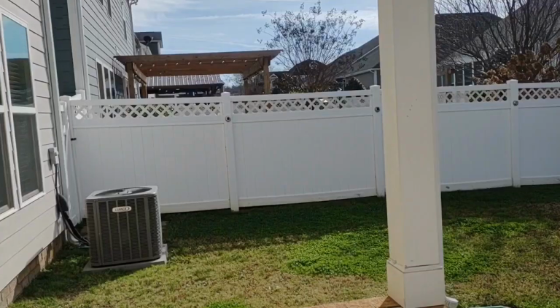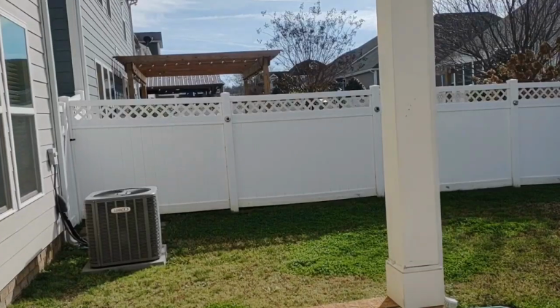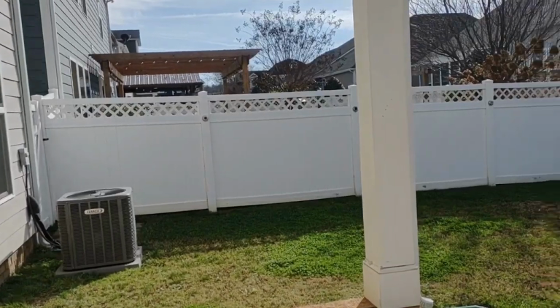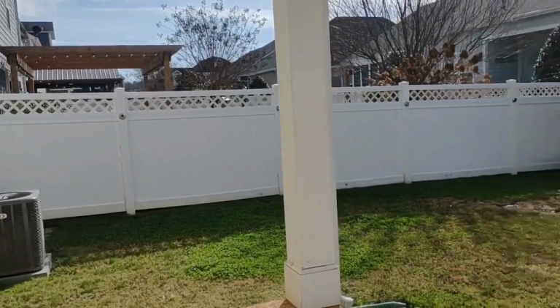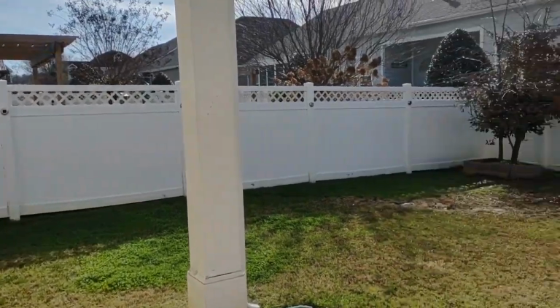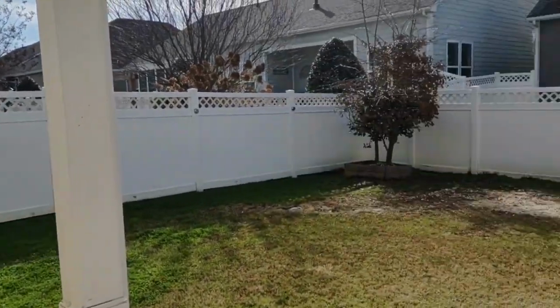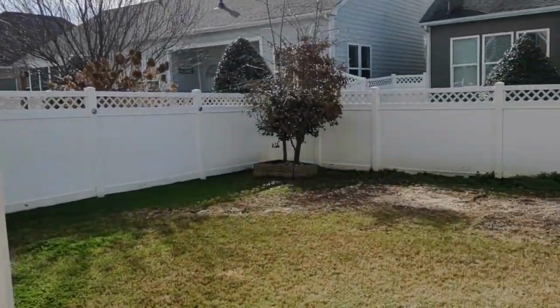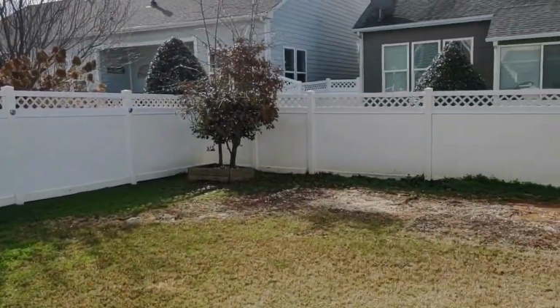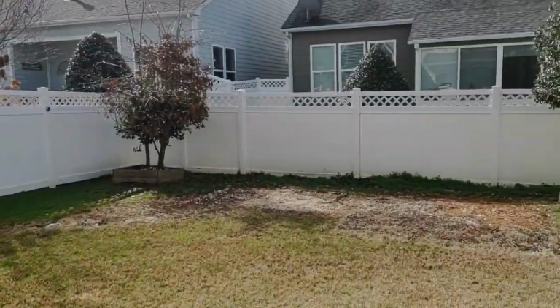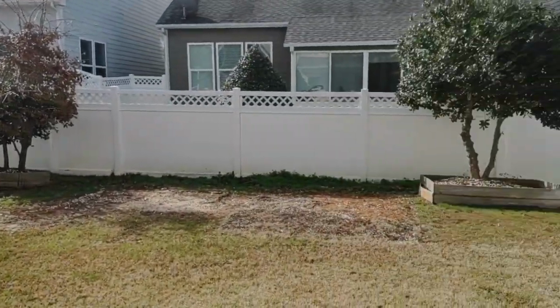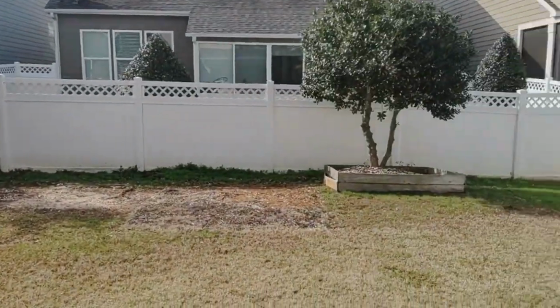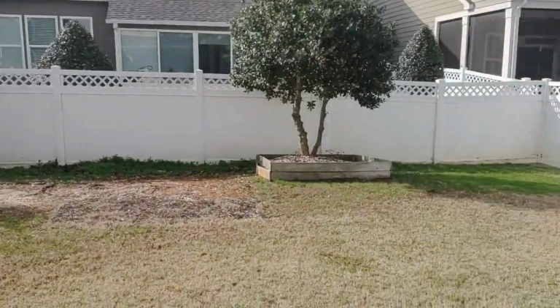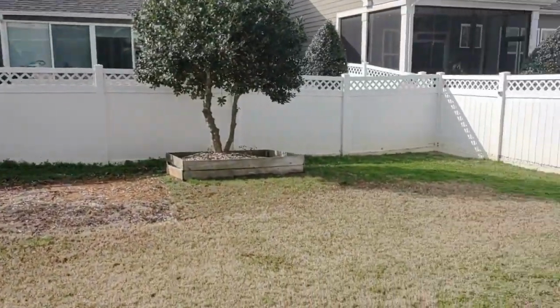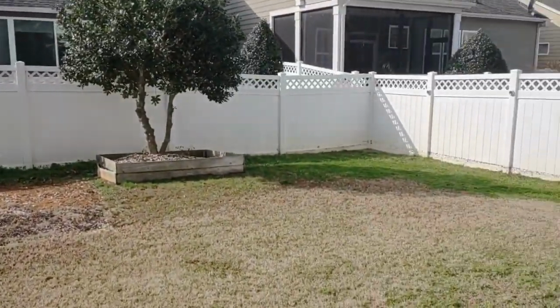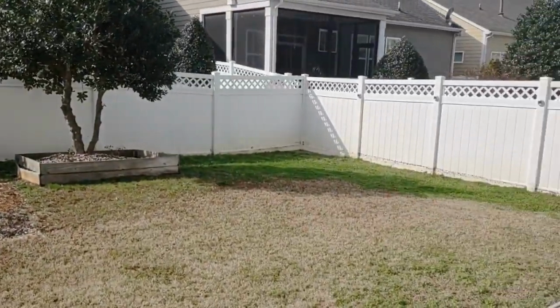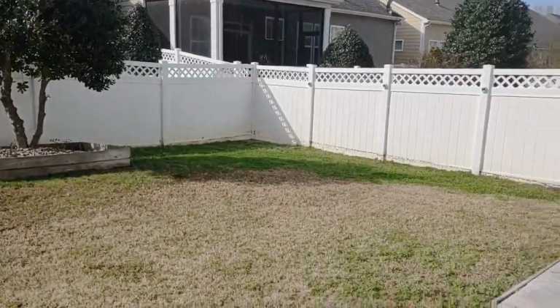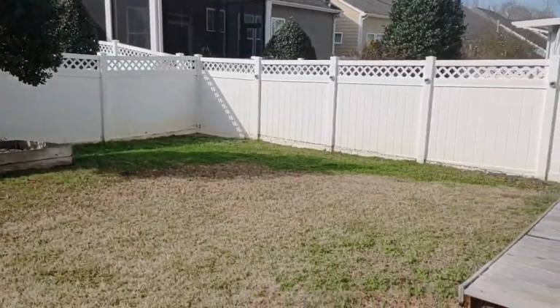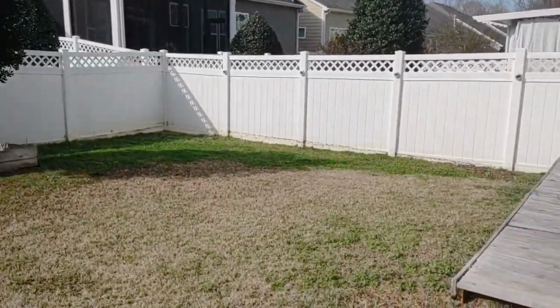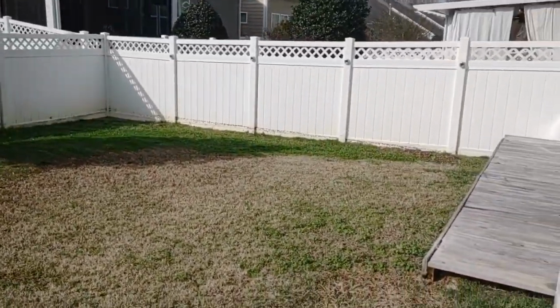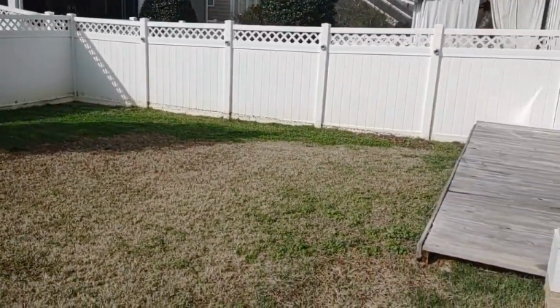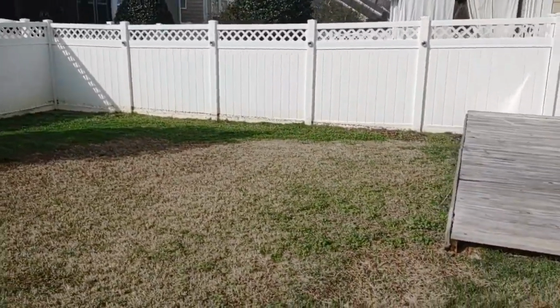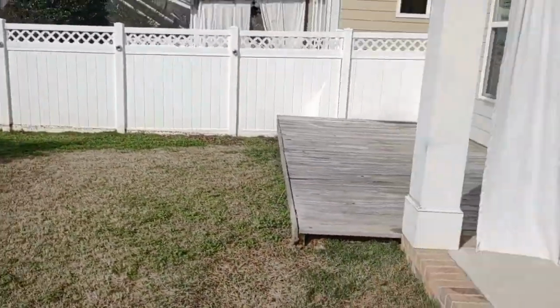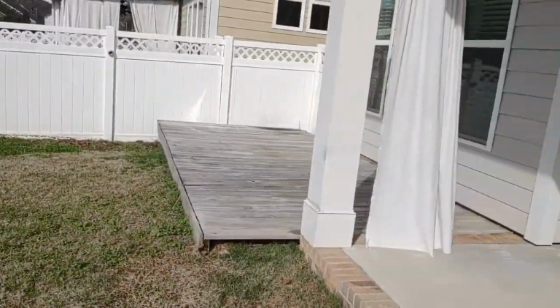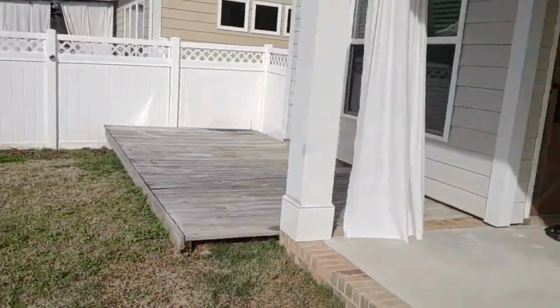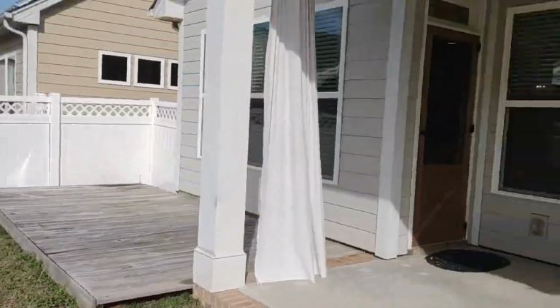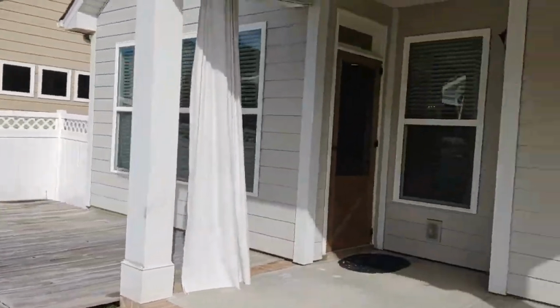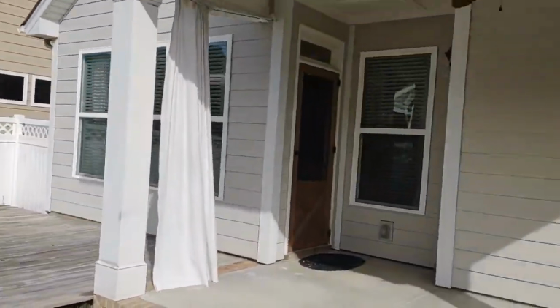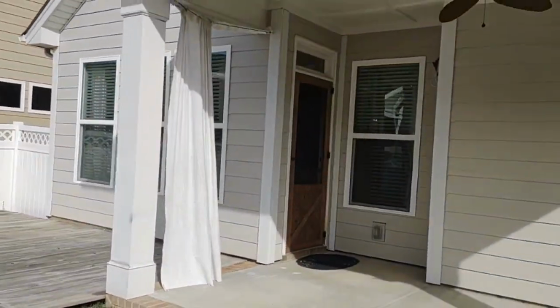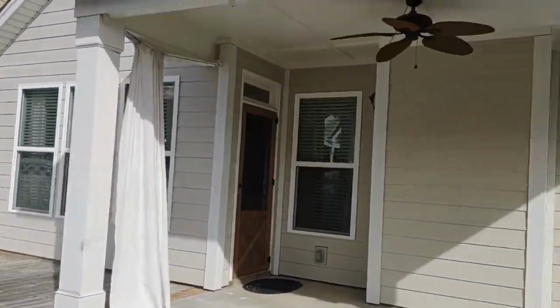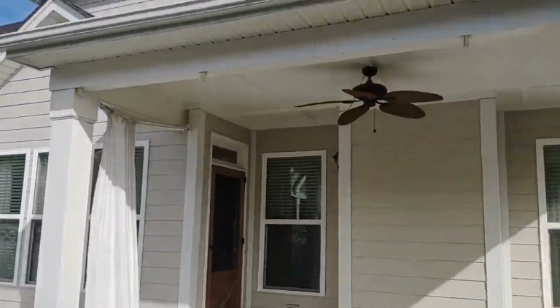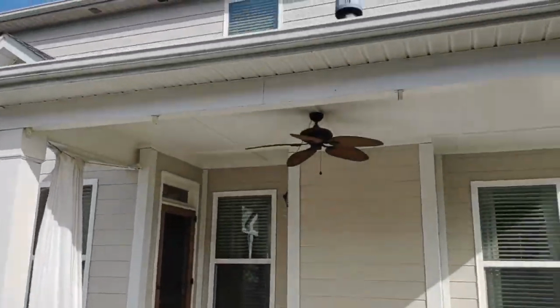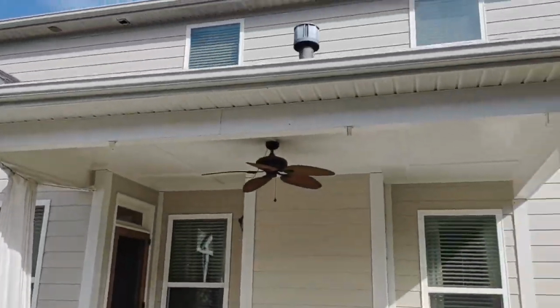The backyard of this property is very unique in that it is fenced in, and it has a gazebo with a ceiling fan.